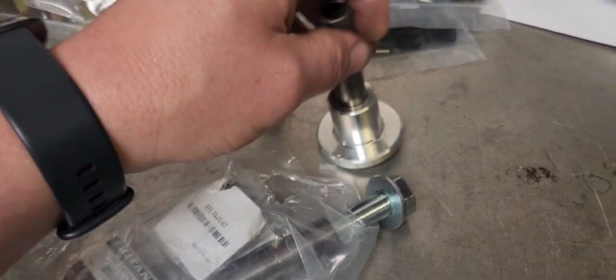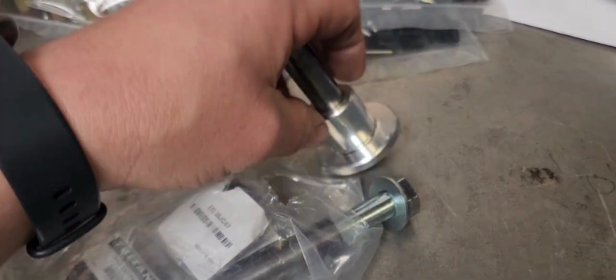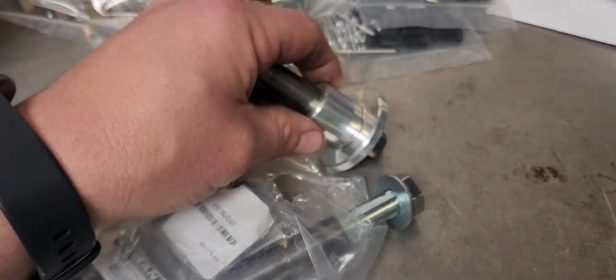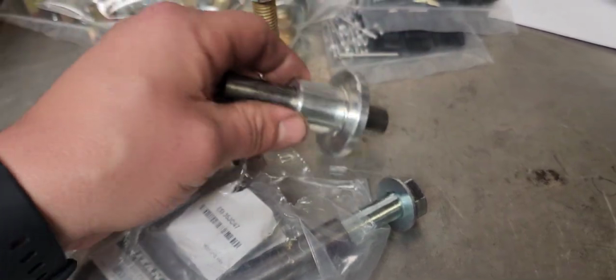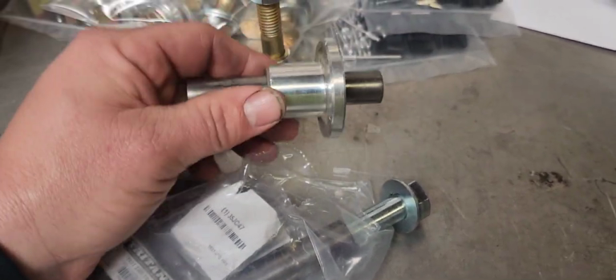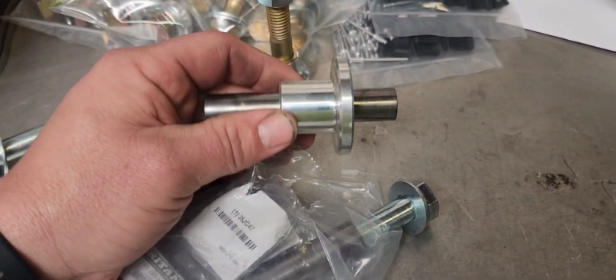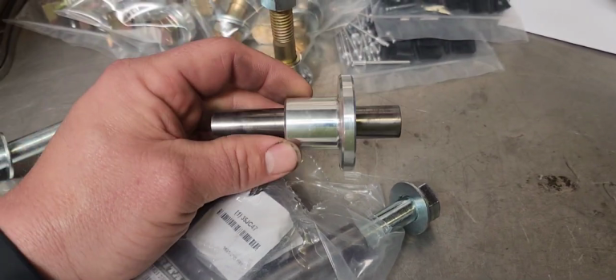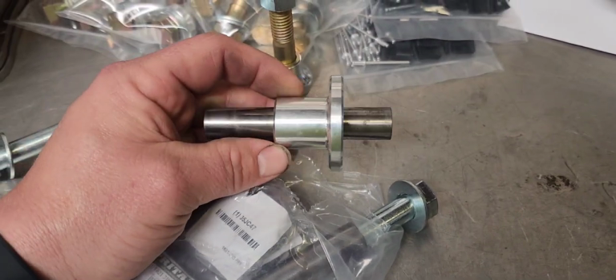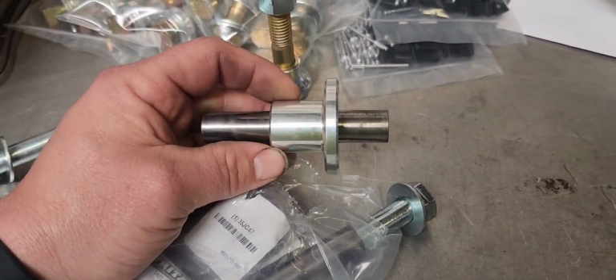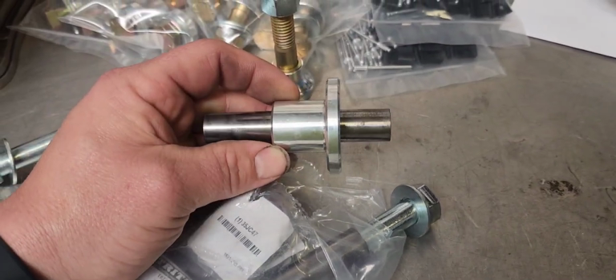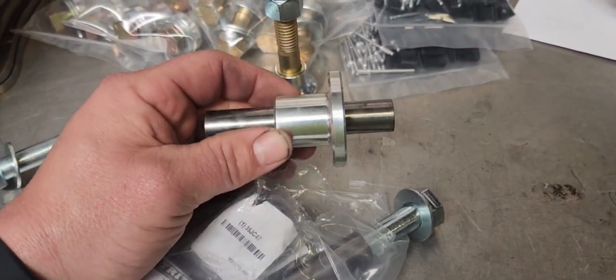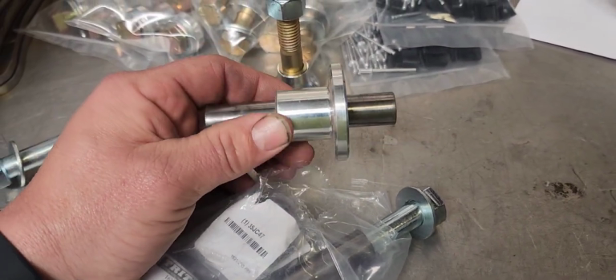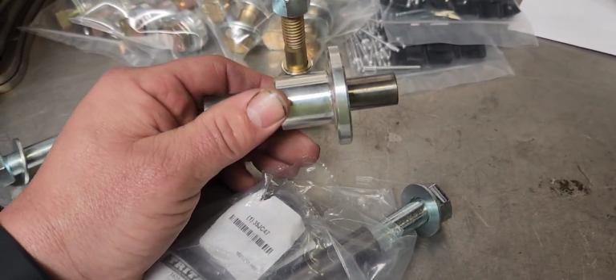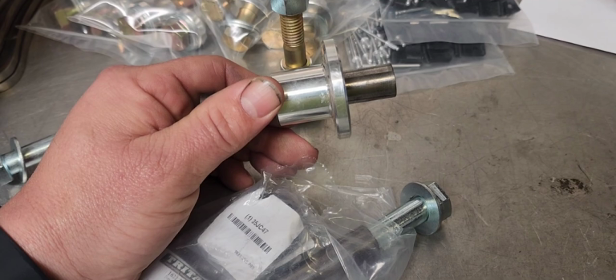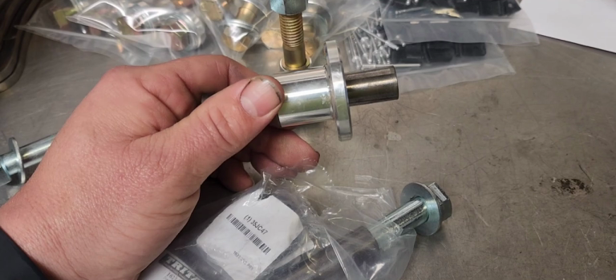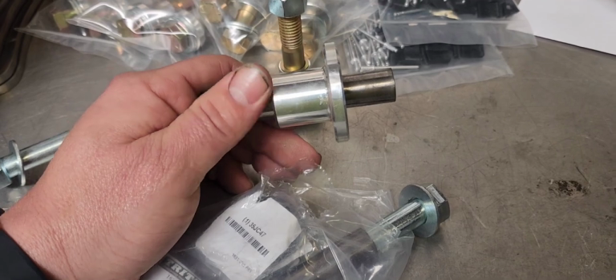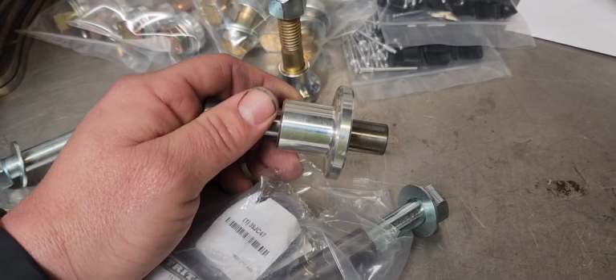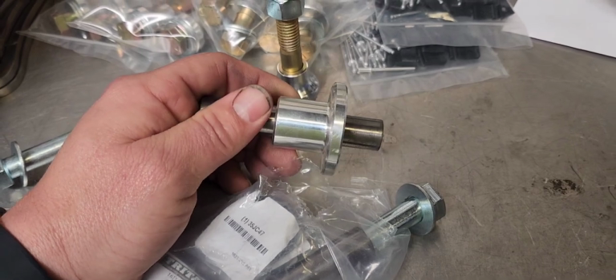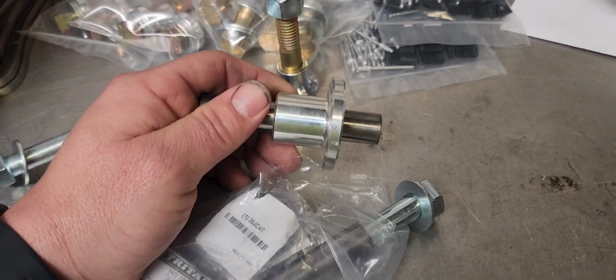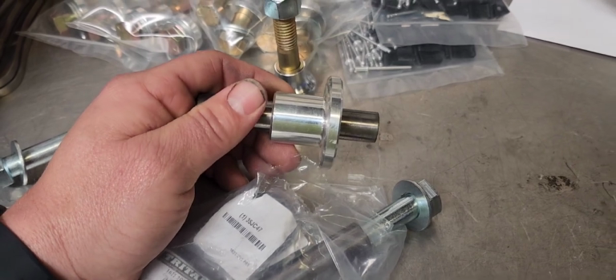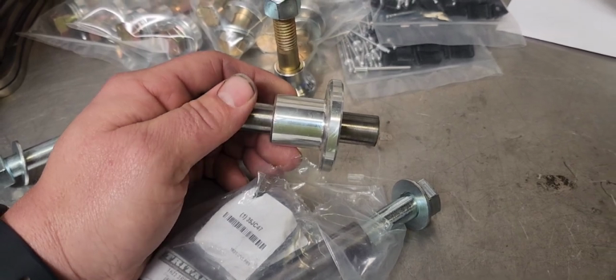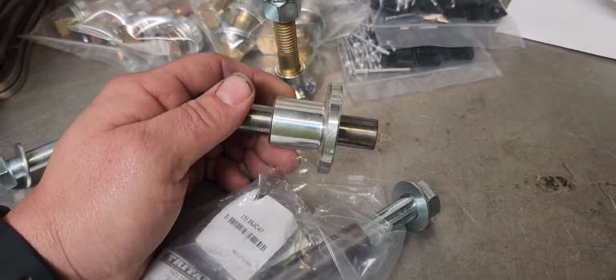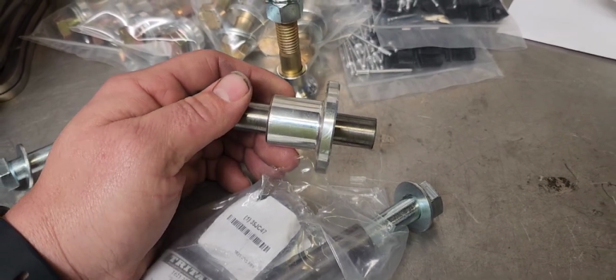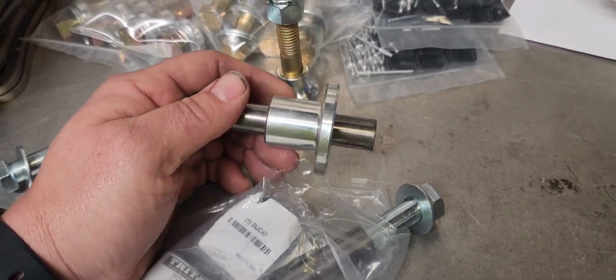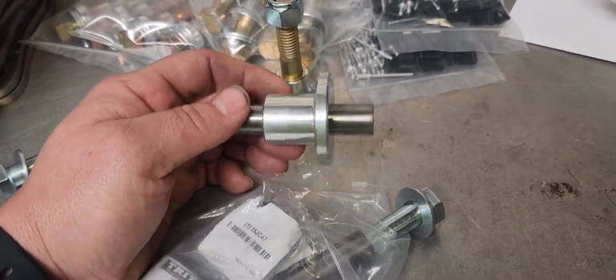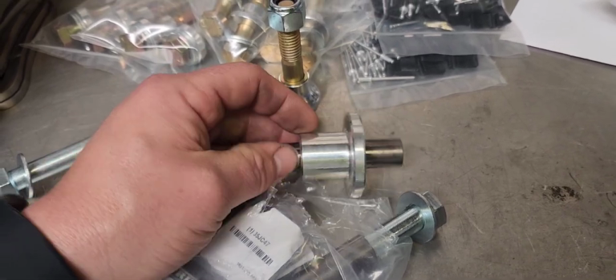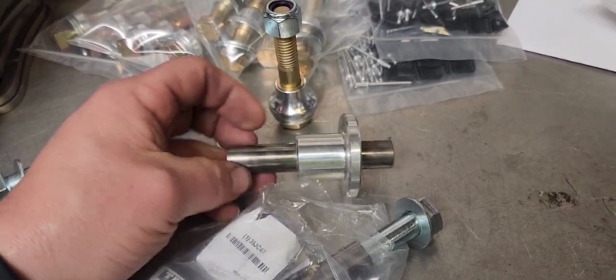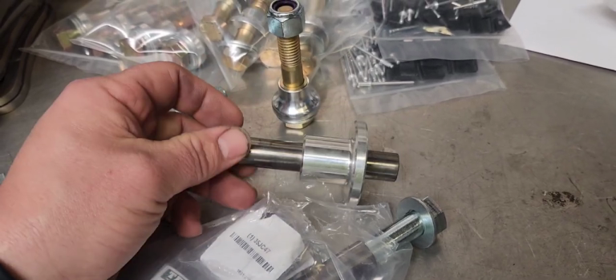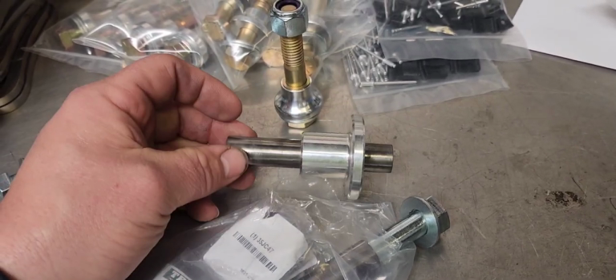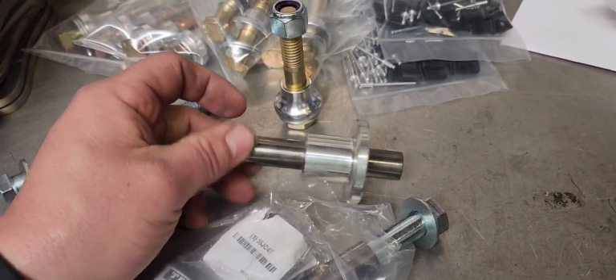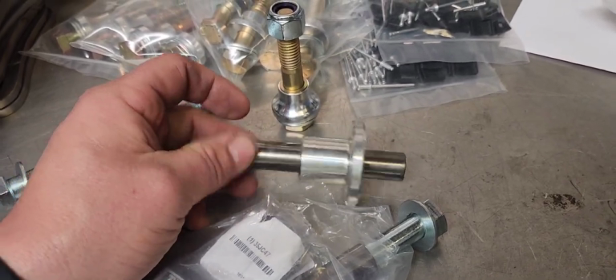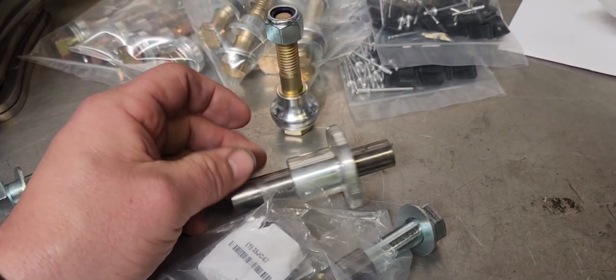Once we push the bushing into the spring eyelet it'll squeeze it down a little bit, so after installing it this axle is not going to slide through easily. What we'll end up doing is clamping it in the vise and using a regular drill with a five-eighths drill bit to clean that hole out and make it so the axle can slide through.